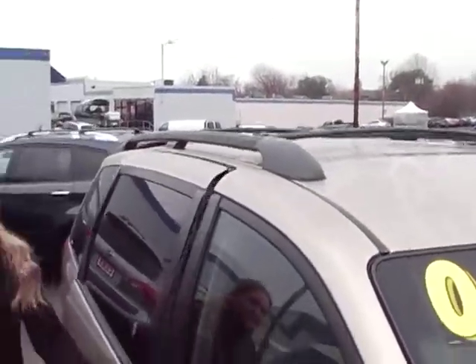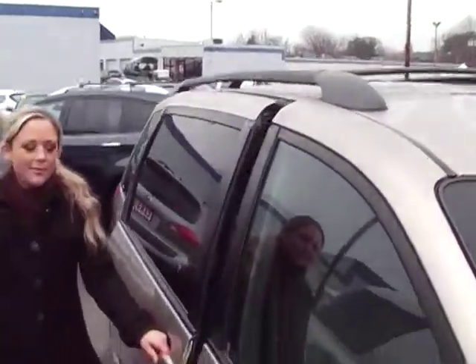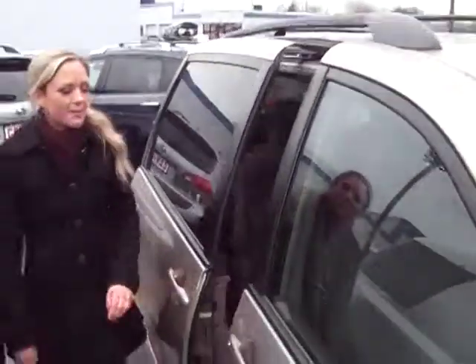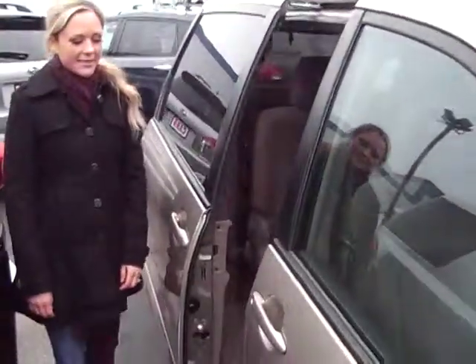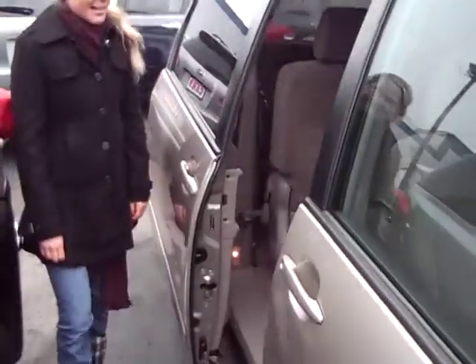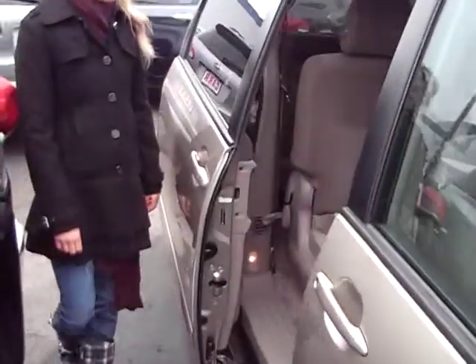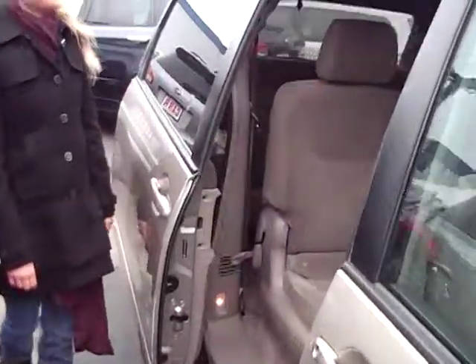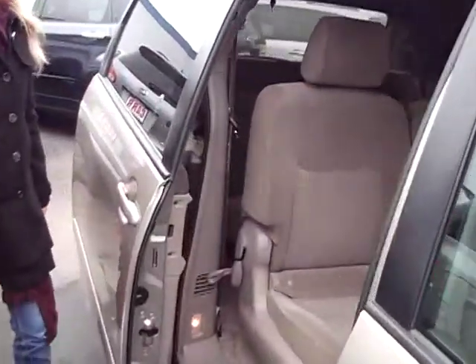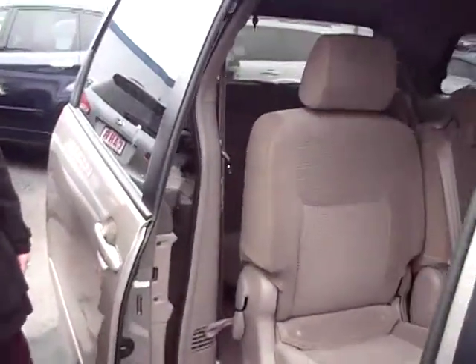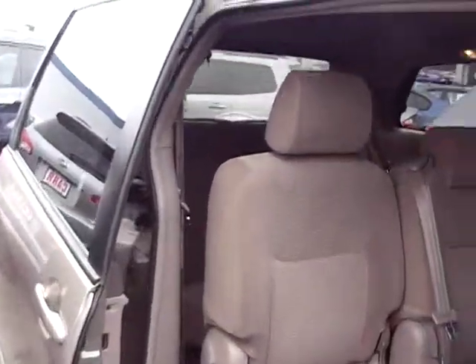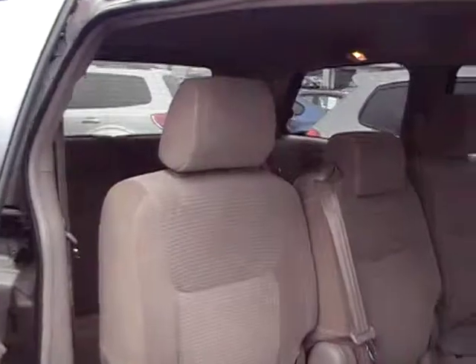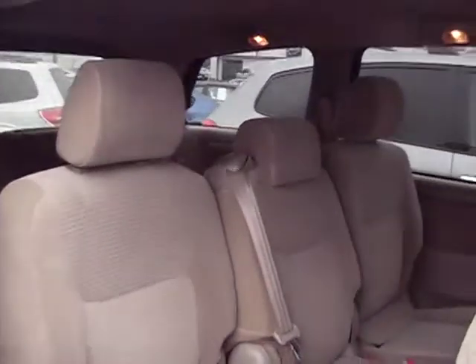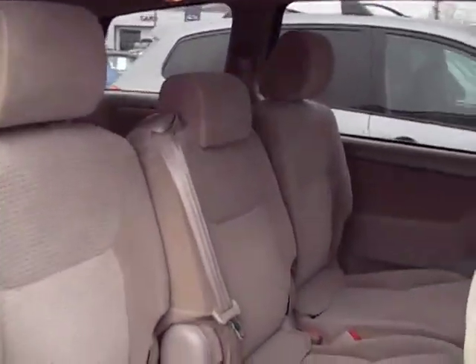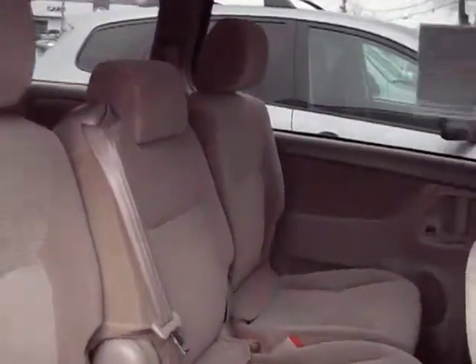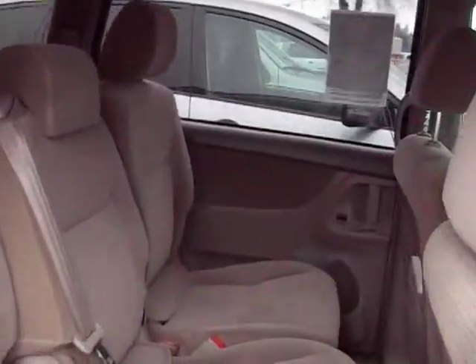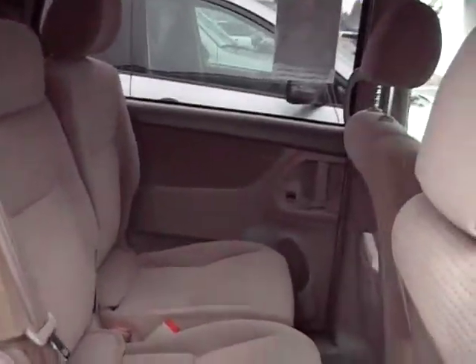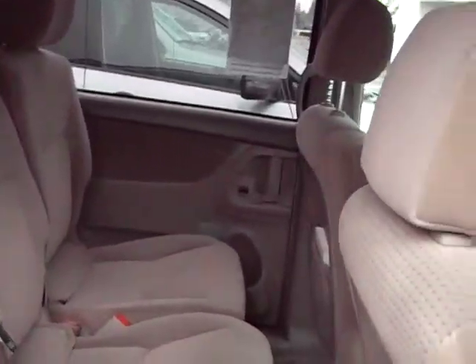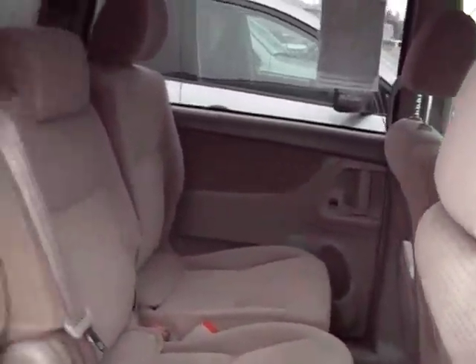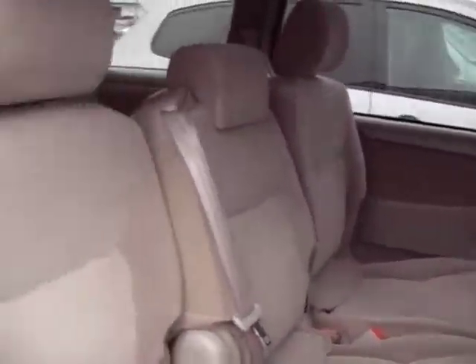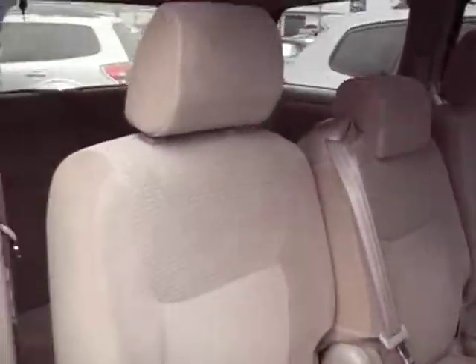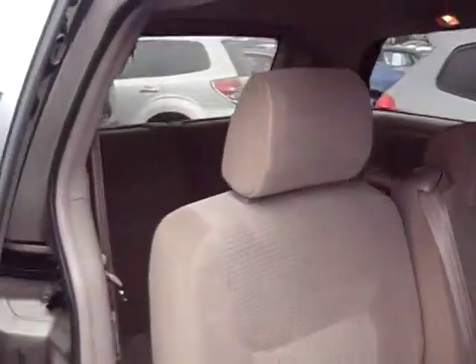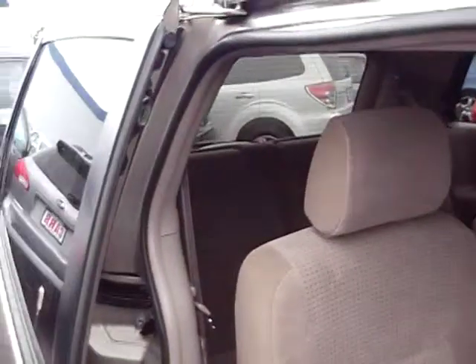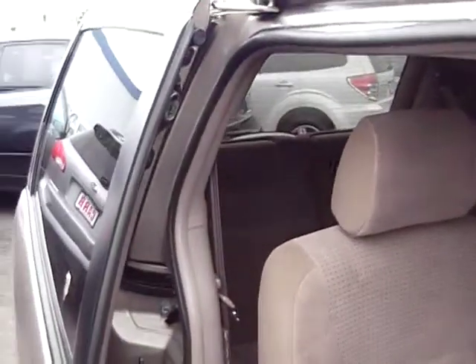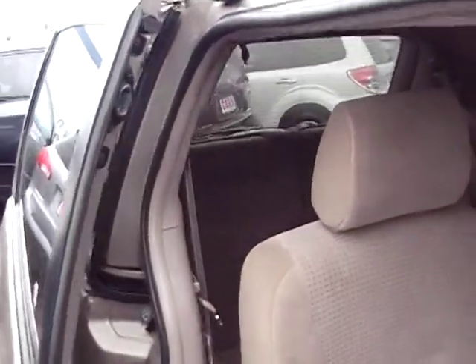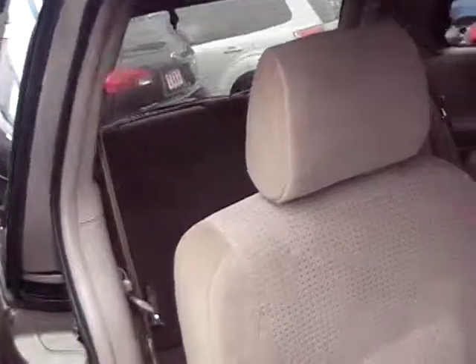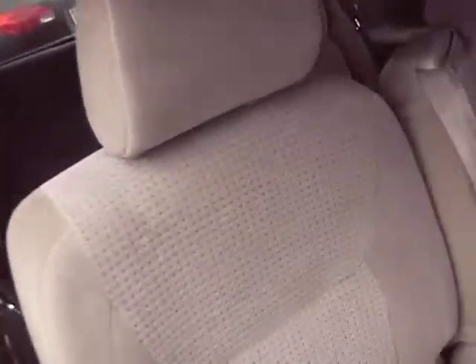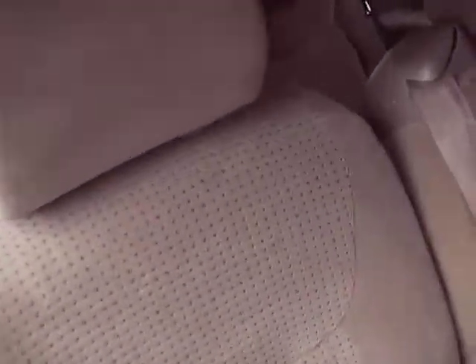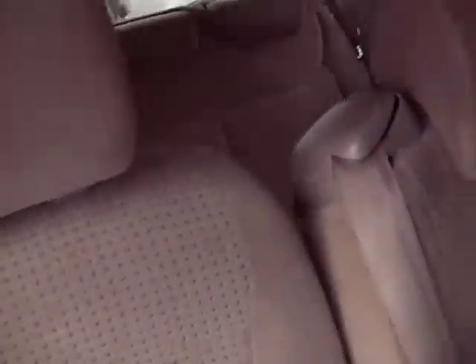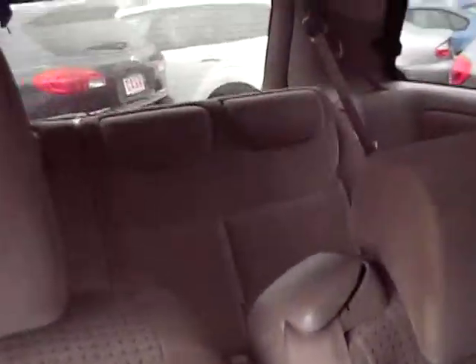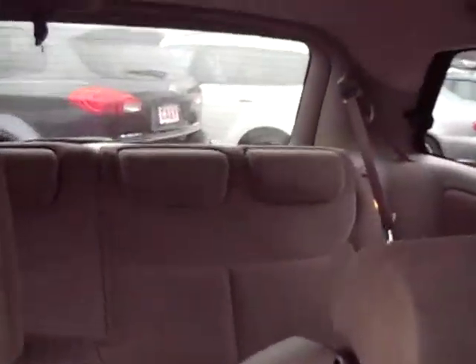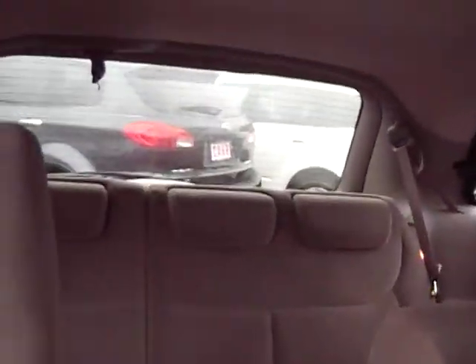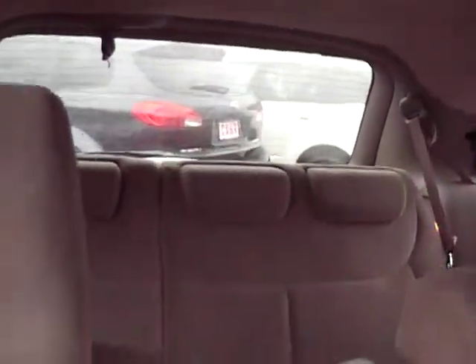I'll give you a quick peek inside here. It's got just under 60,000 miles. It's a nice beige fabric interior. Seven passenger seating.